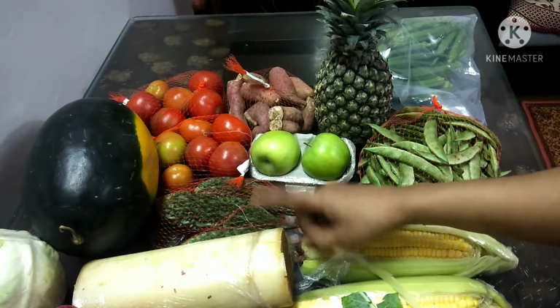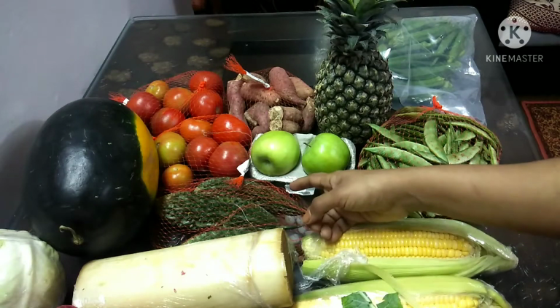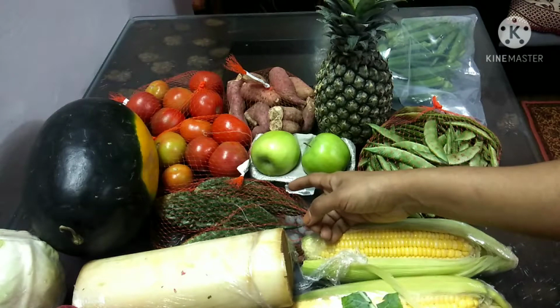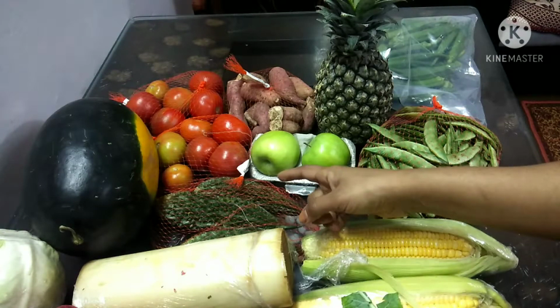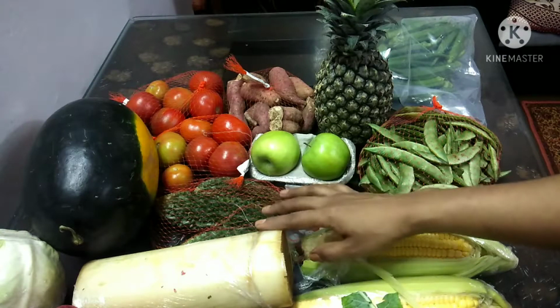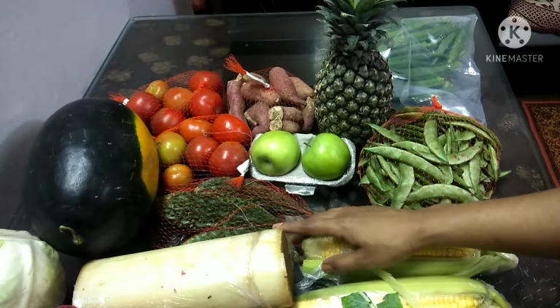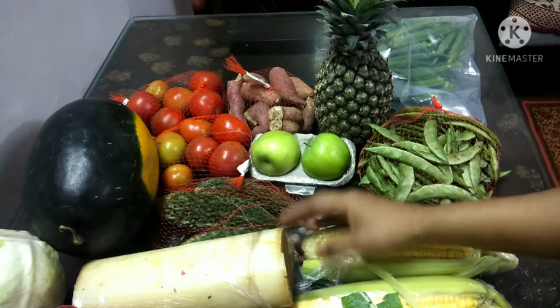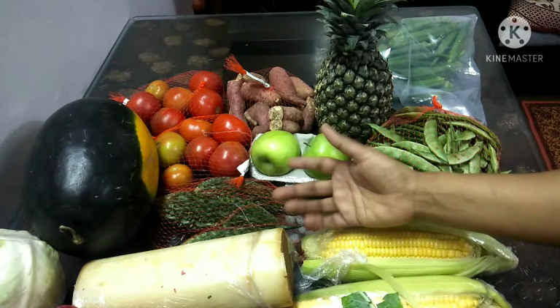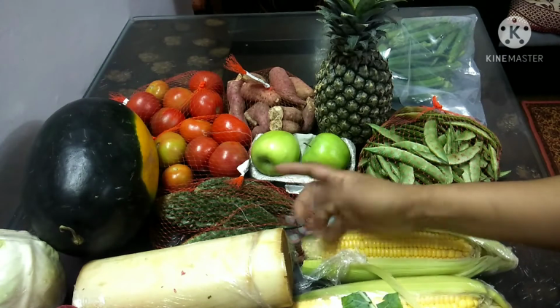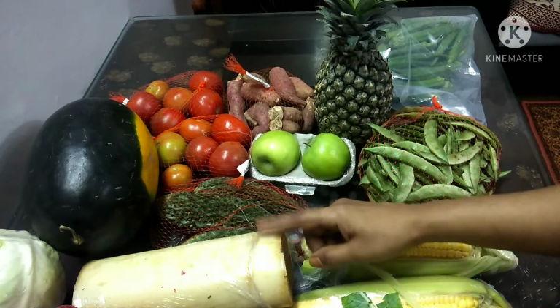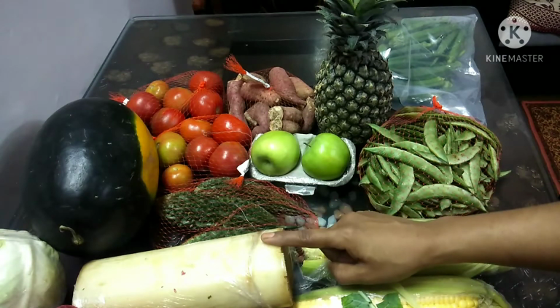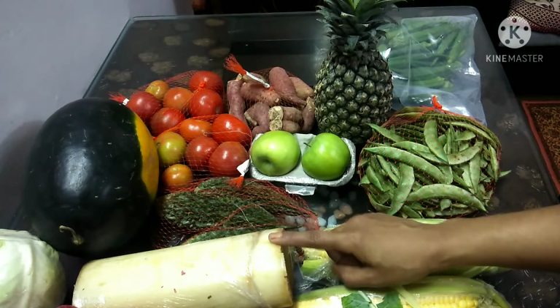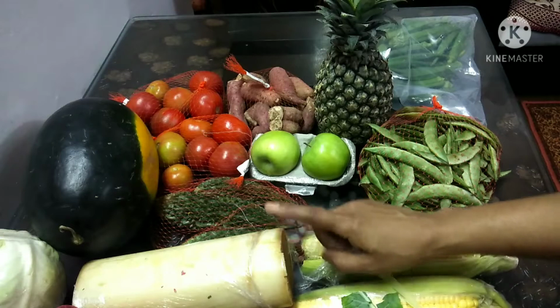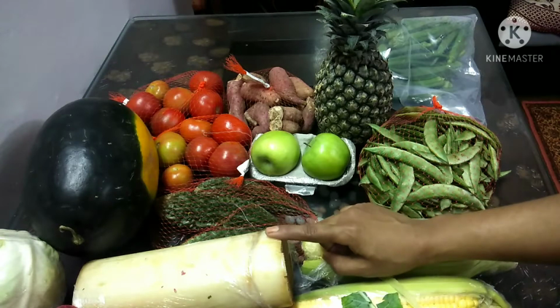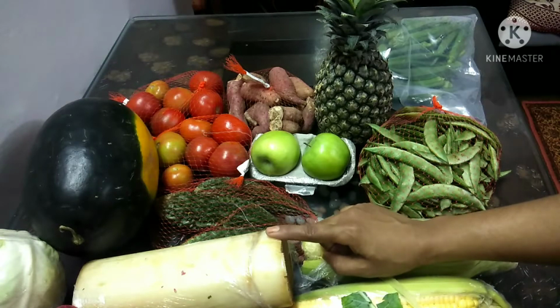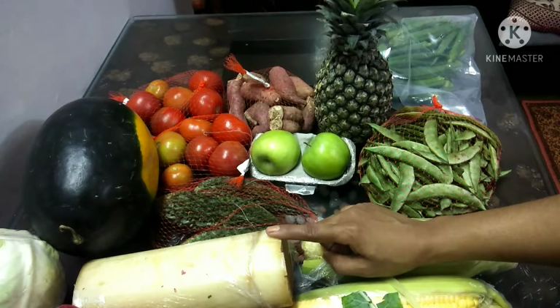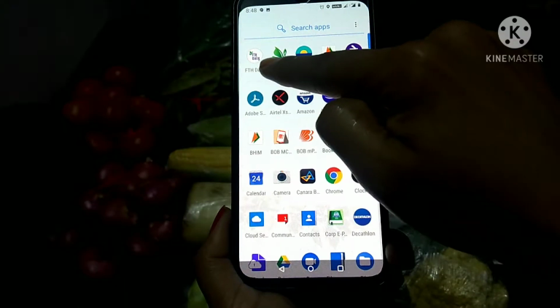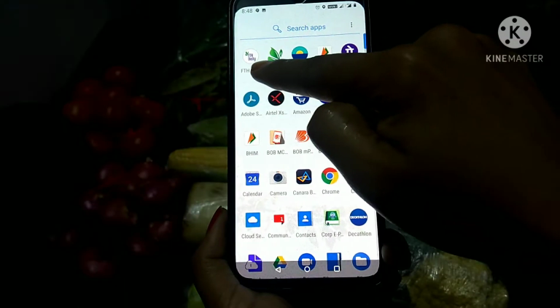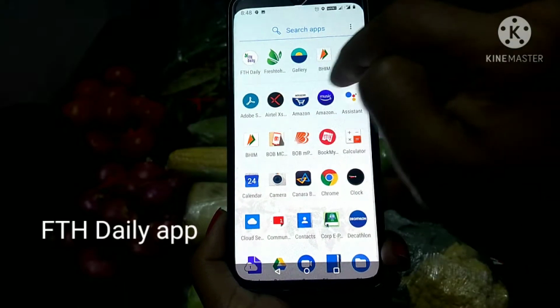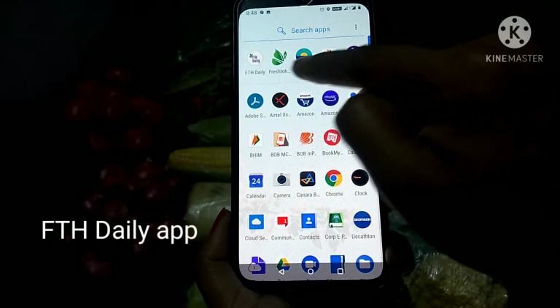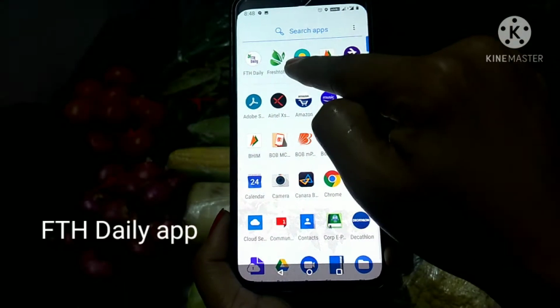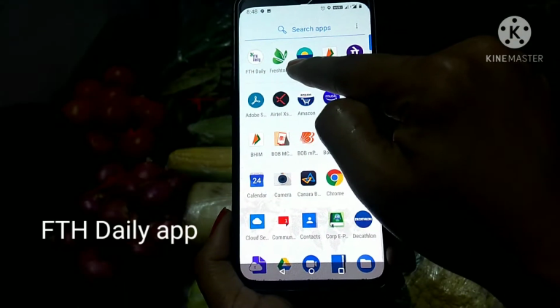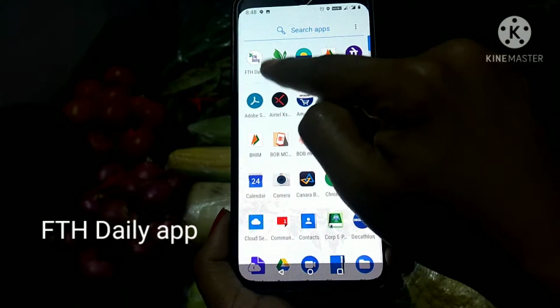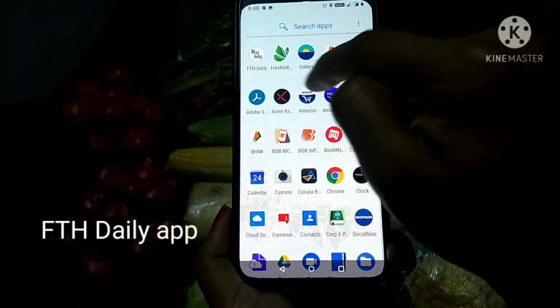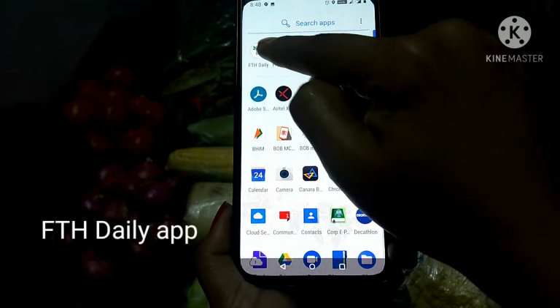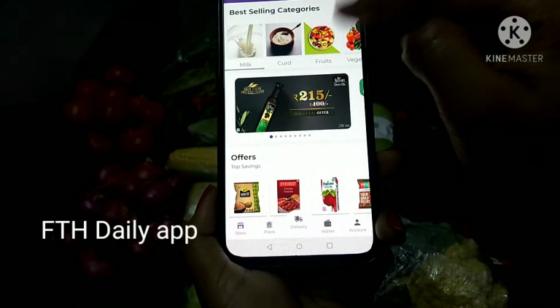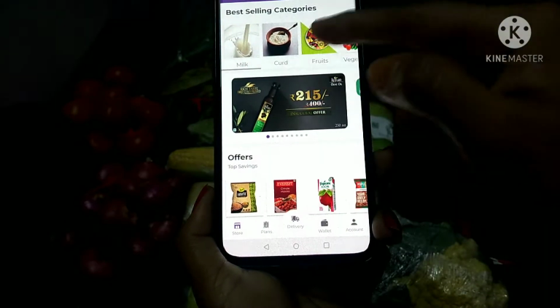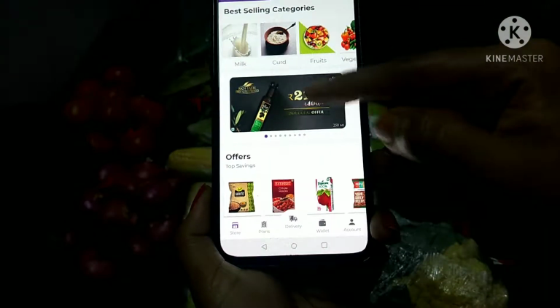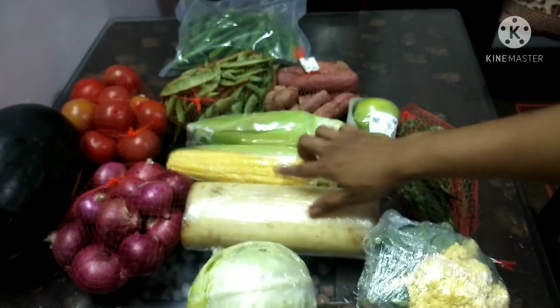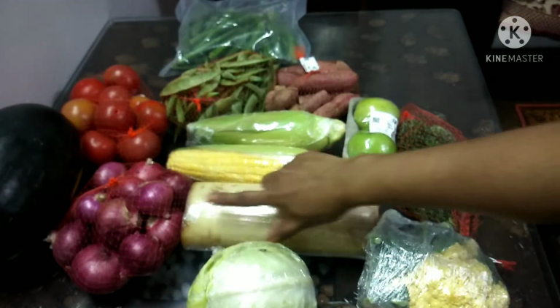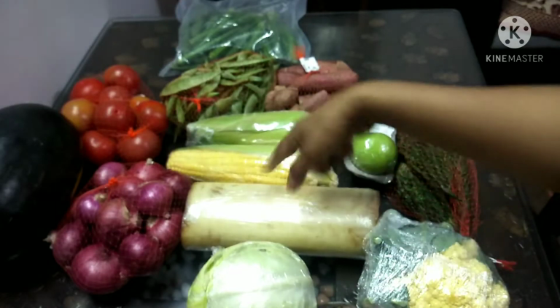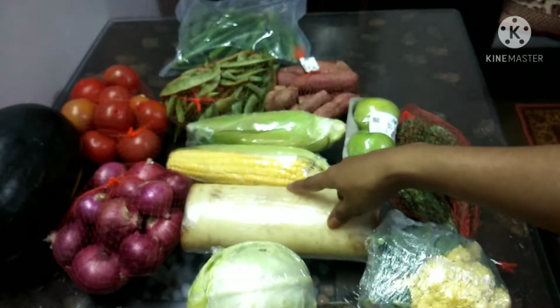This app is Fresh2Home brand. There is a video about Fresh2Home chicken — you can check the description link. You can also check the FTH Daily app in Play Store and download it.